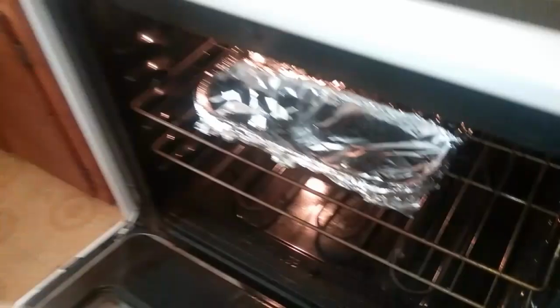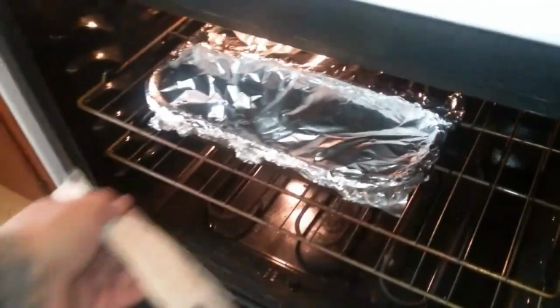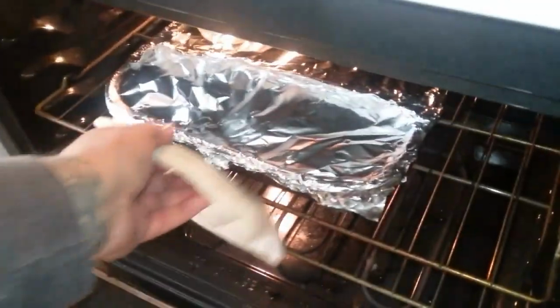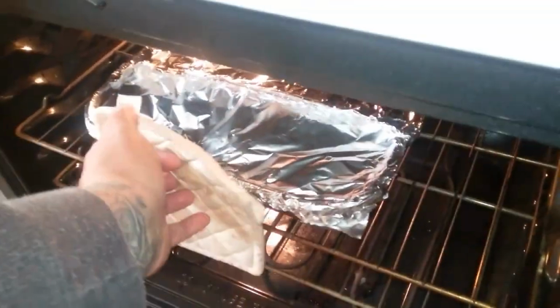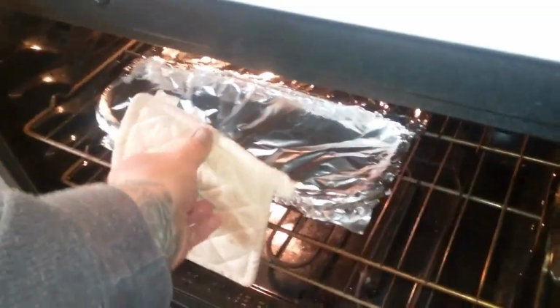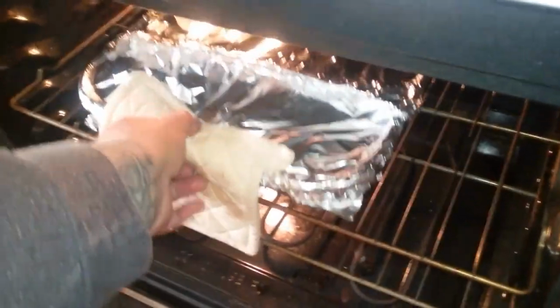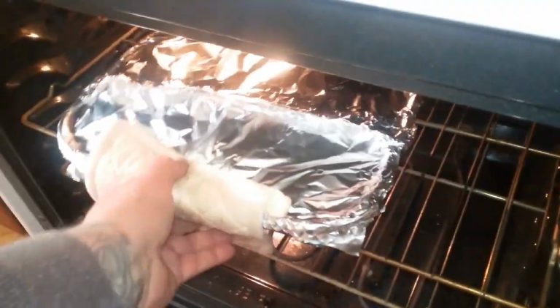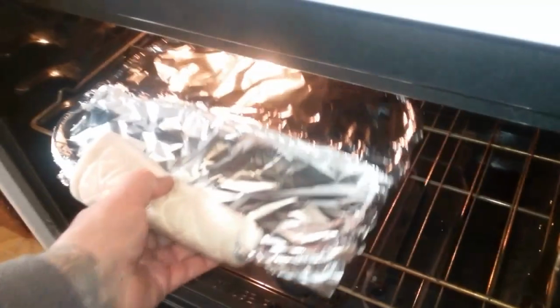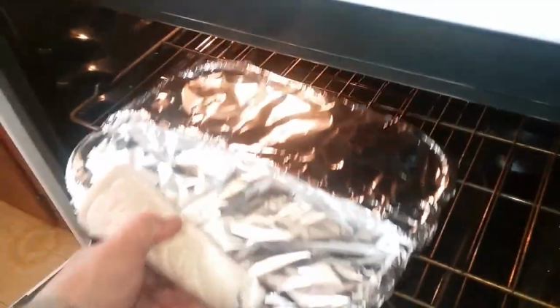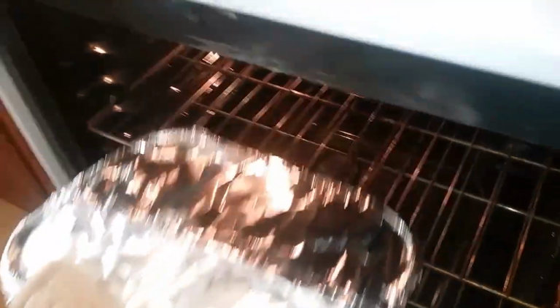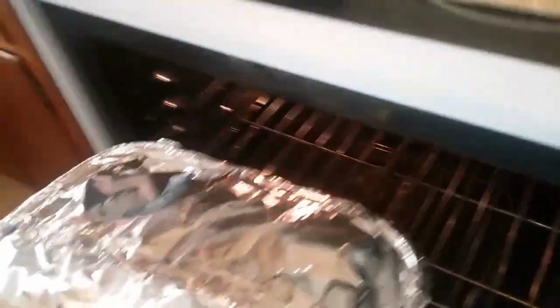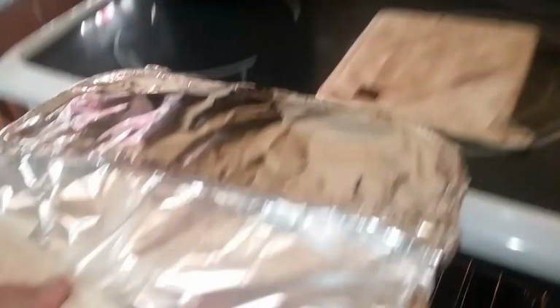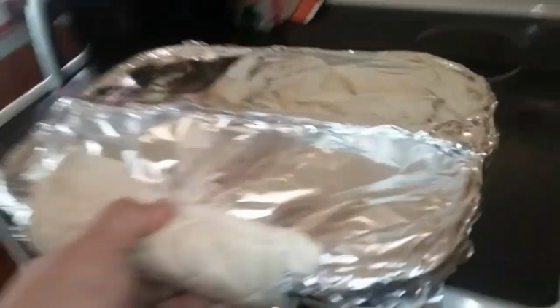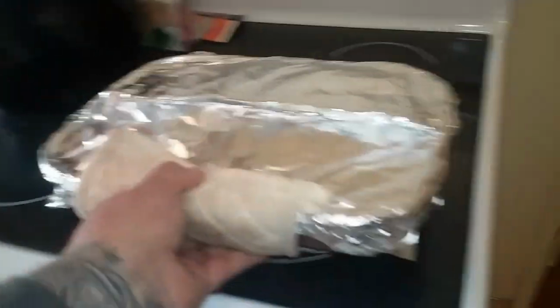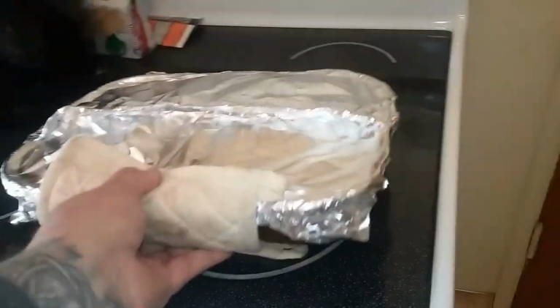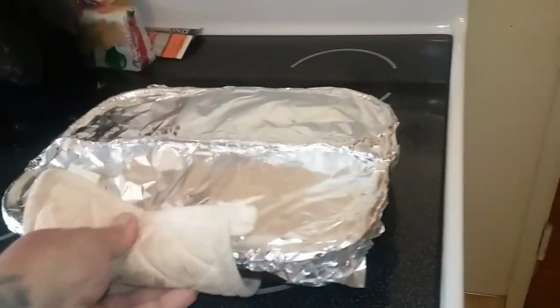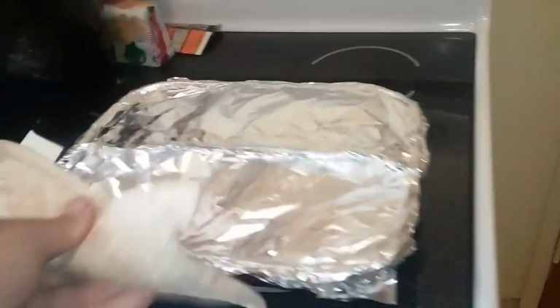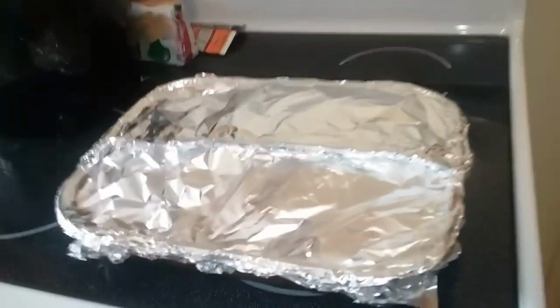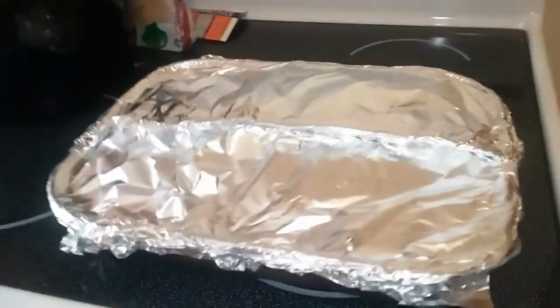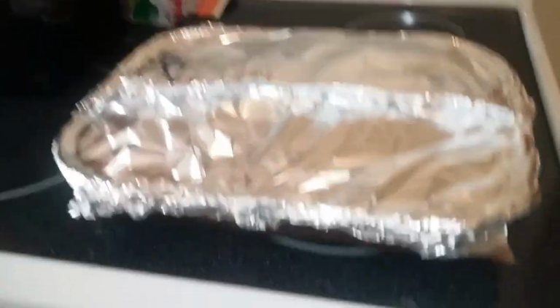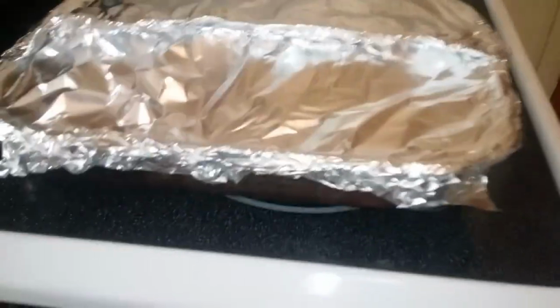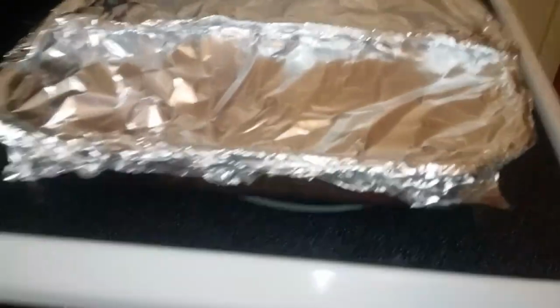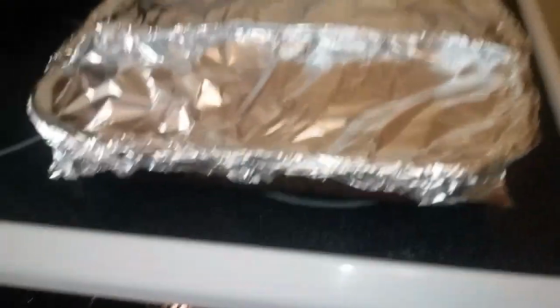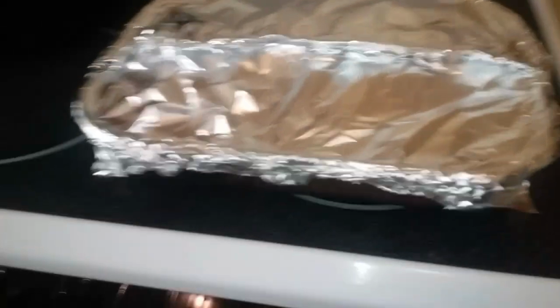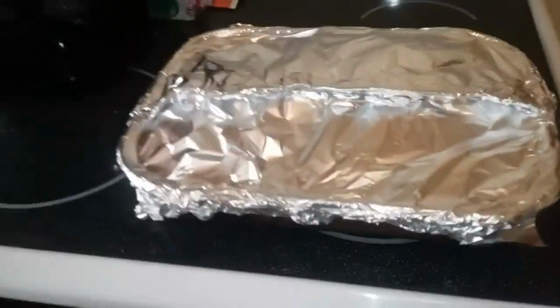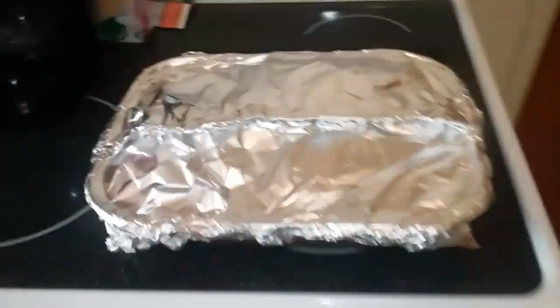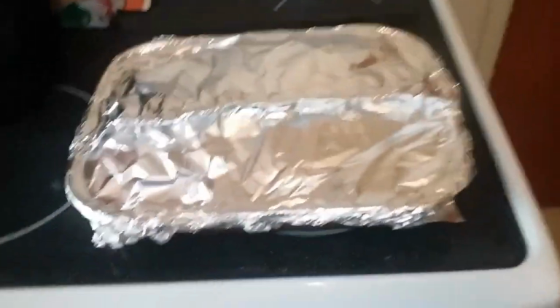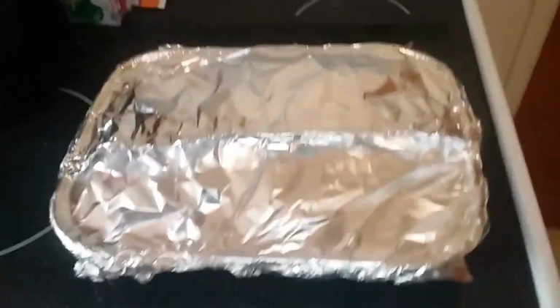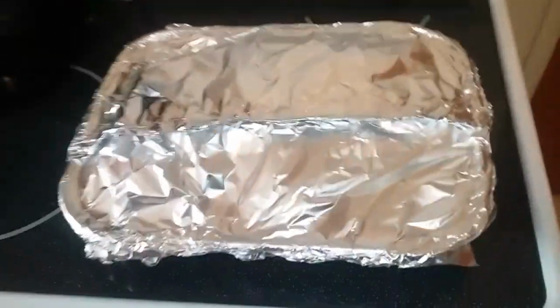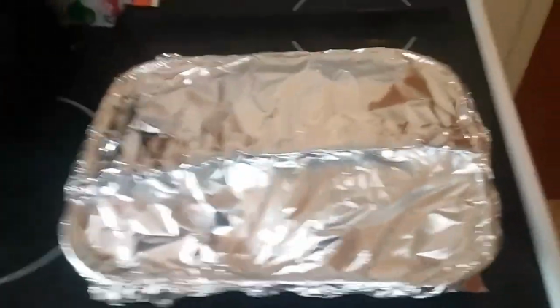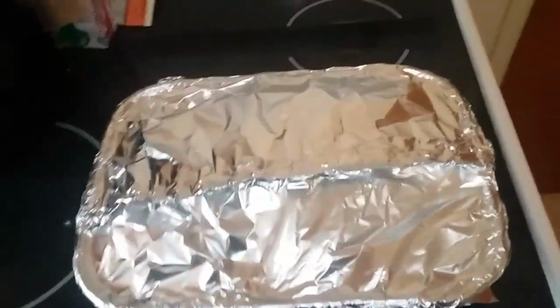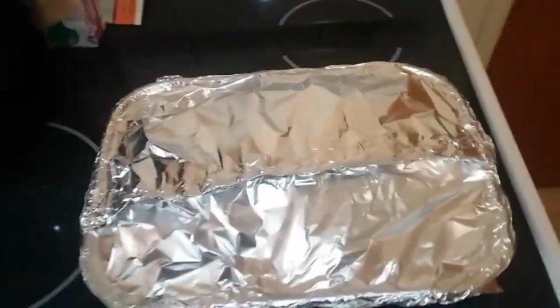It's ready now. Let's take it out. See what we got. Burning hot! Let's see what we've got.